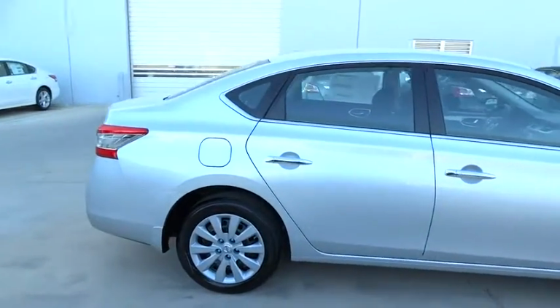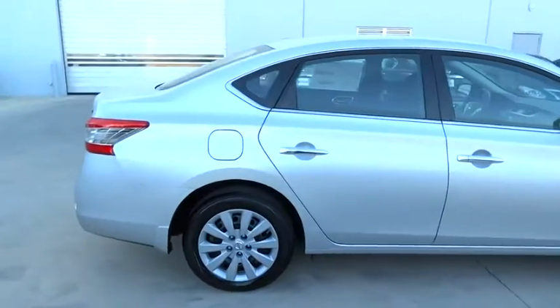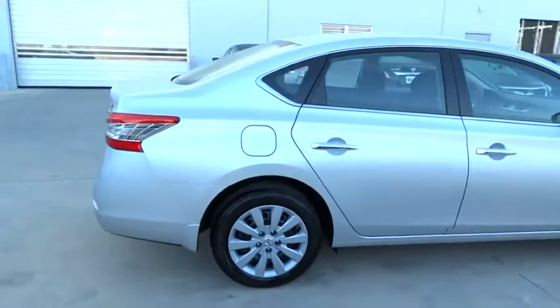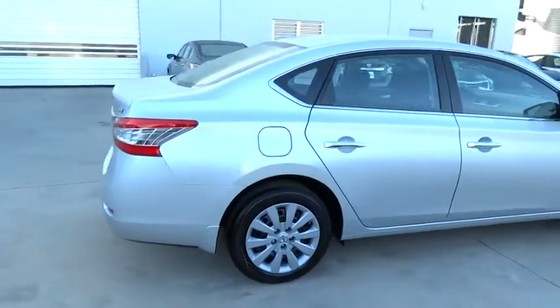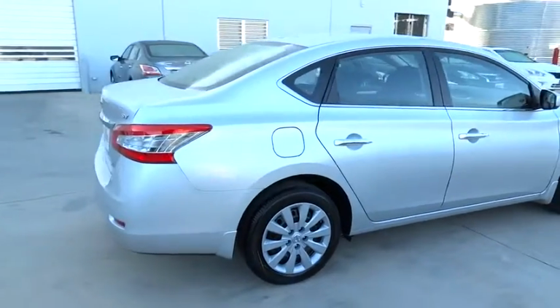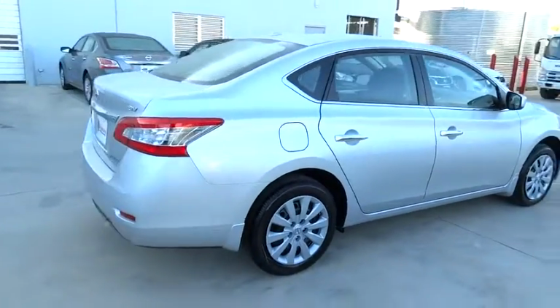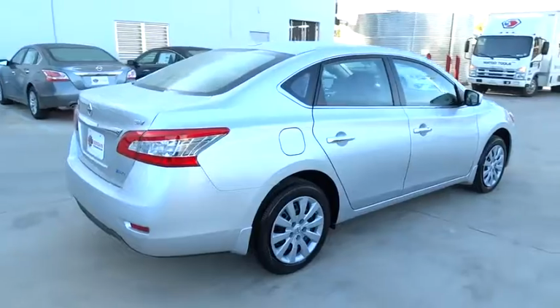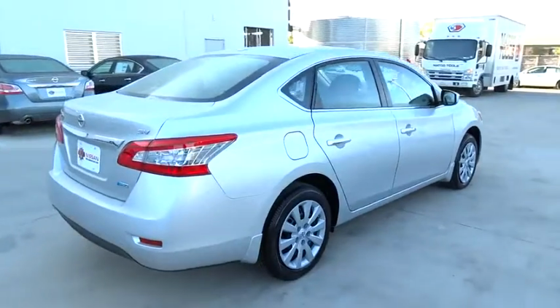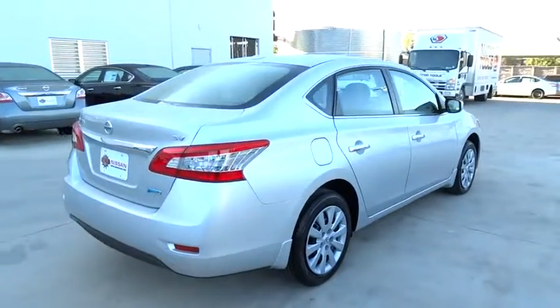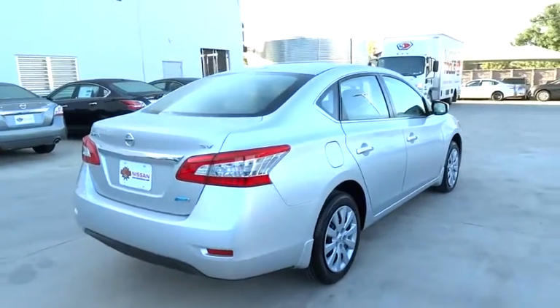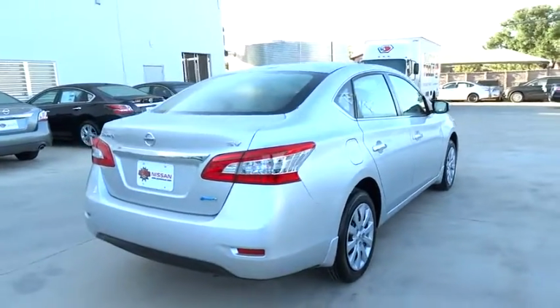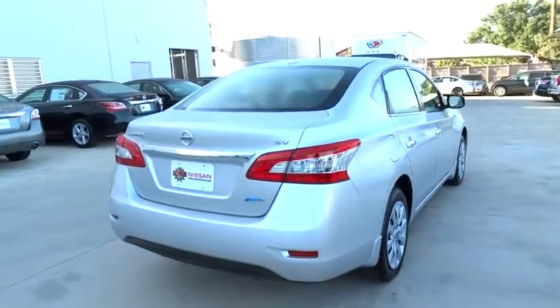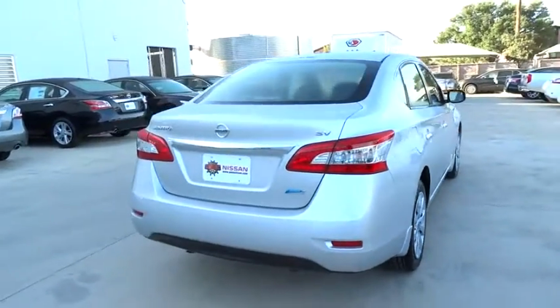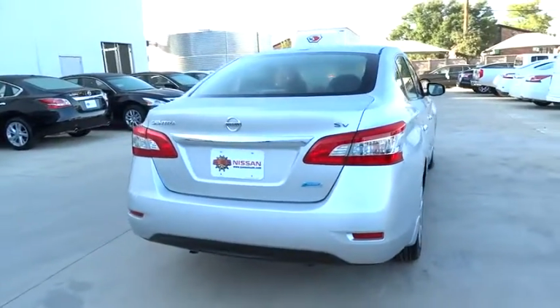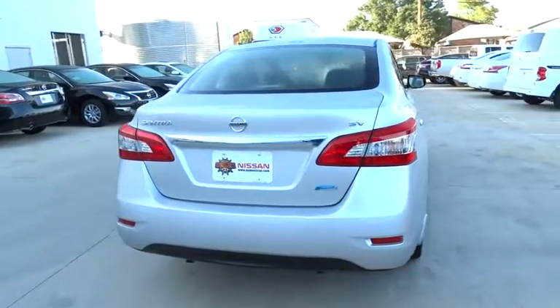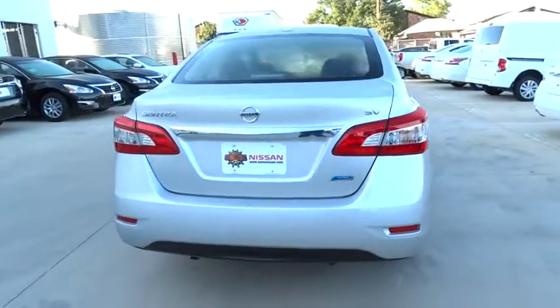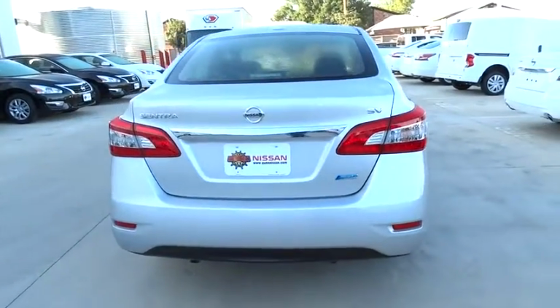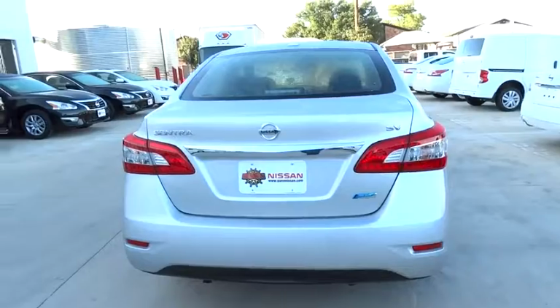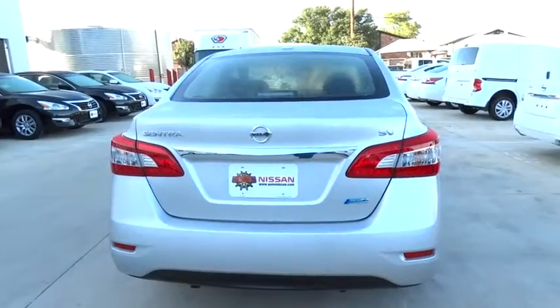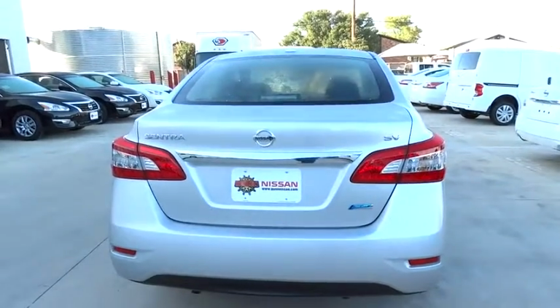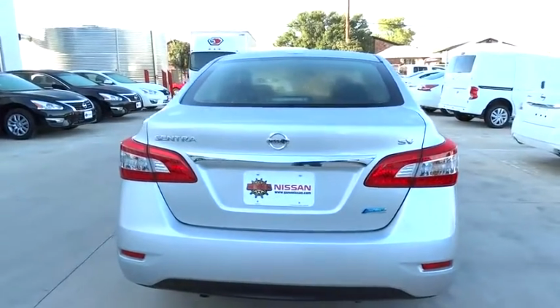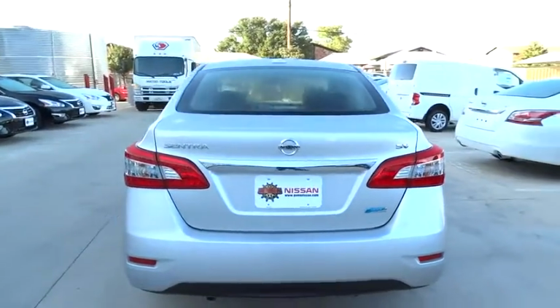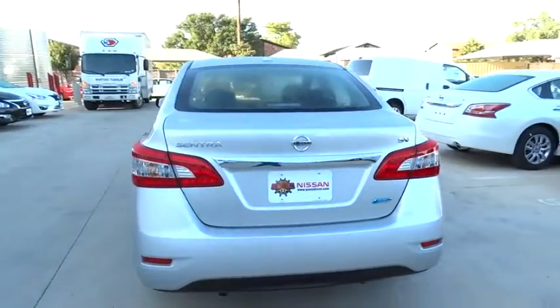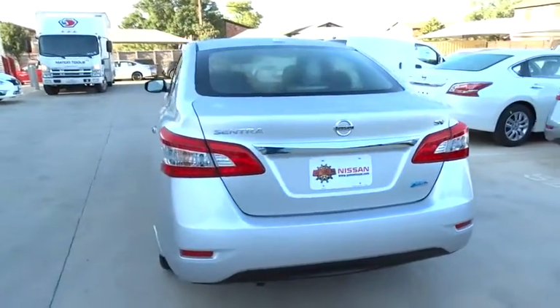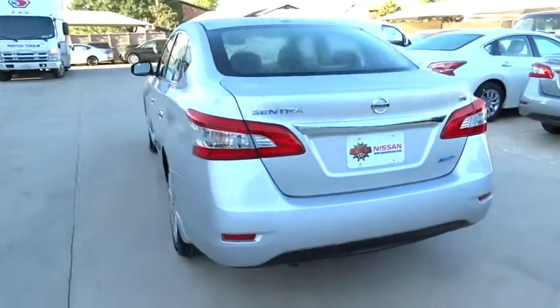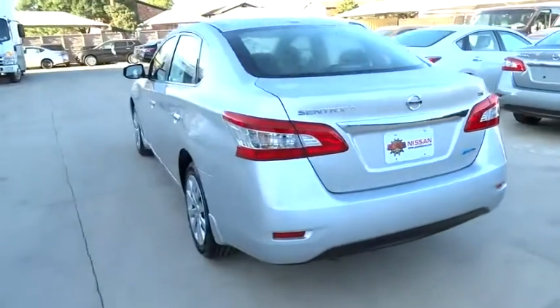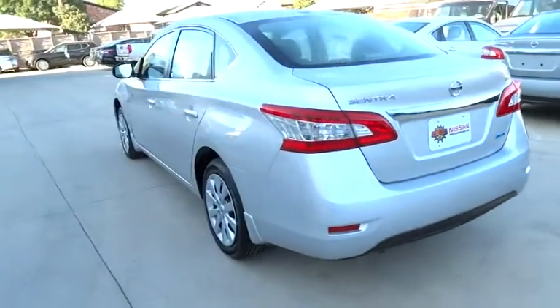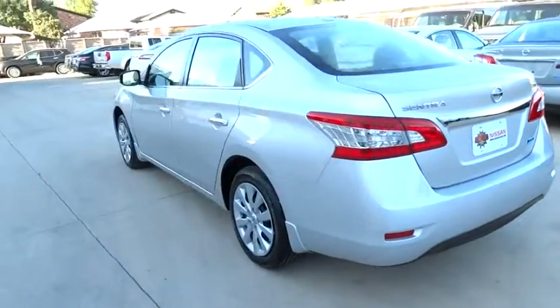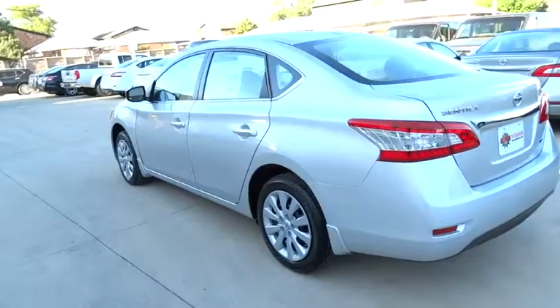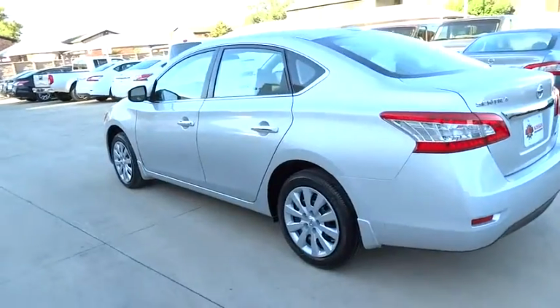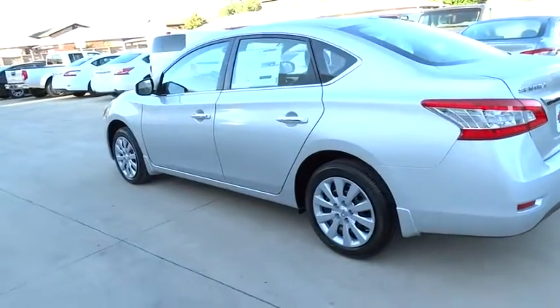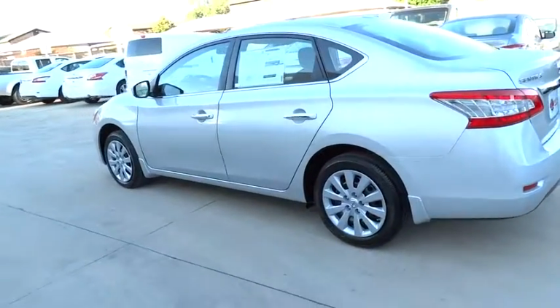Stability control, traction control, steering wheel audio control, anti-lock braking system, air conditioning, adjustable steering wheel, power steering, driver airbag, keyless entry, cruise control, FWD, rear defrost.